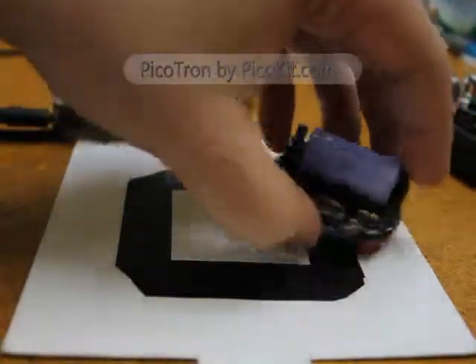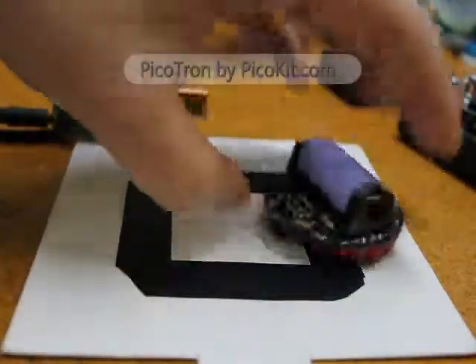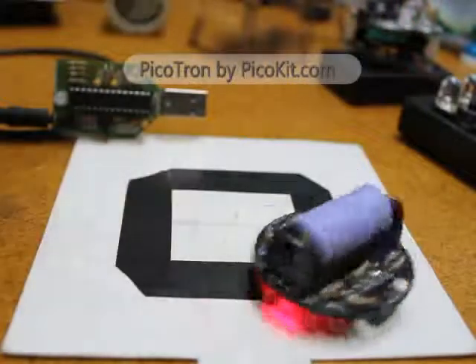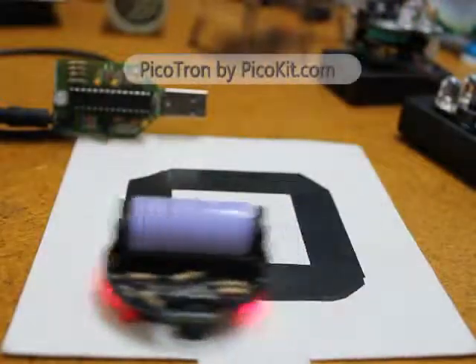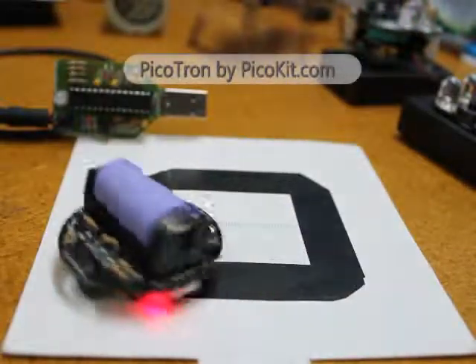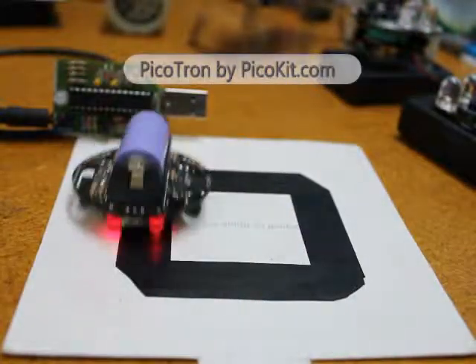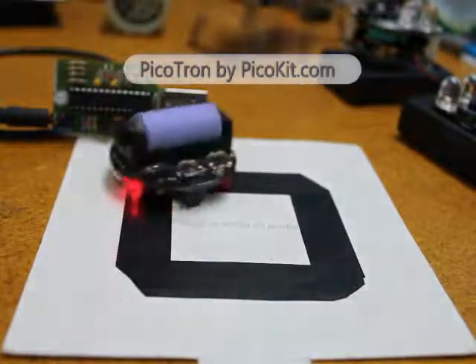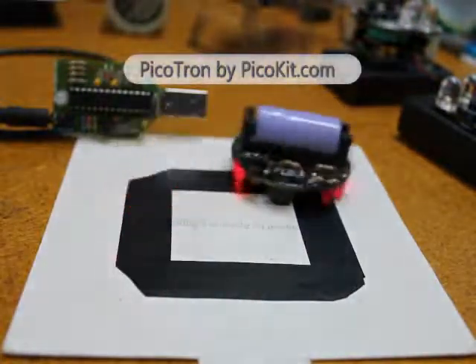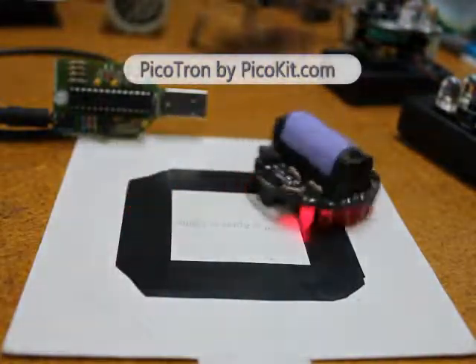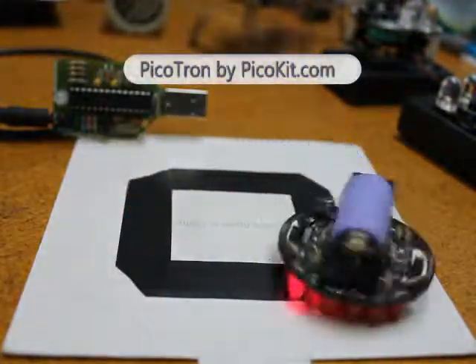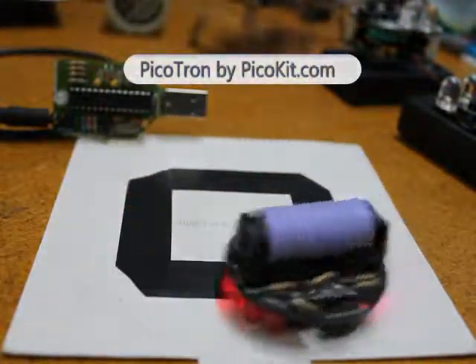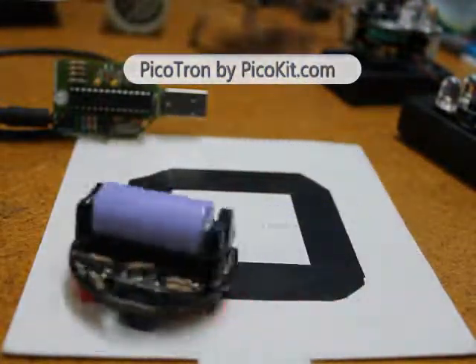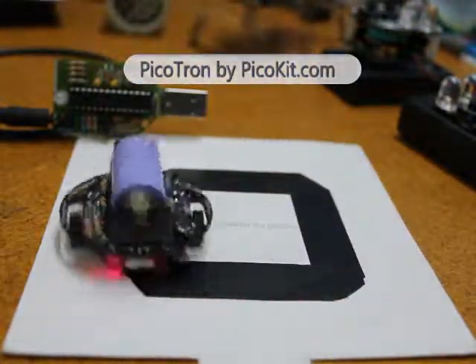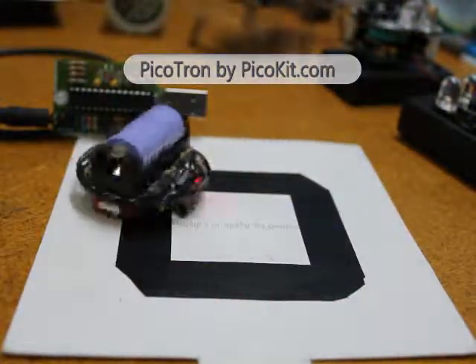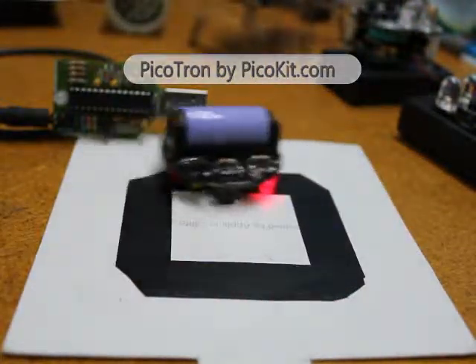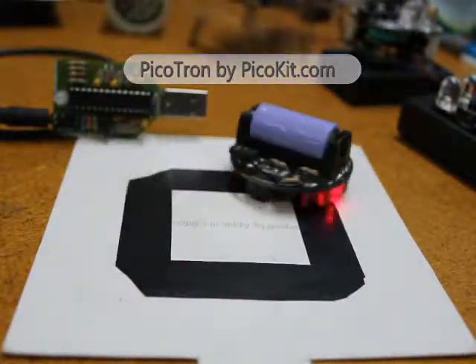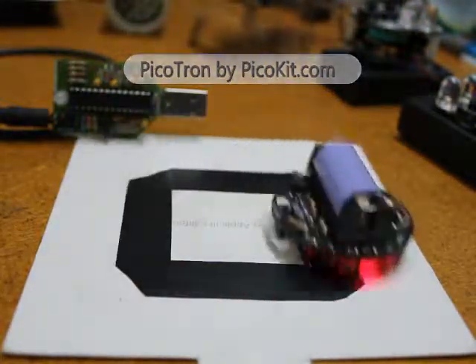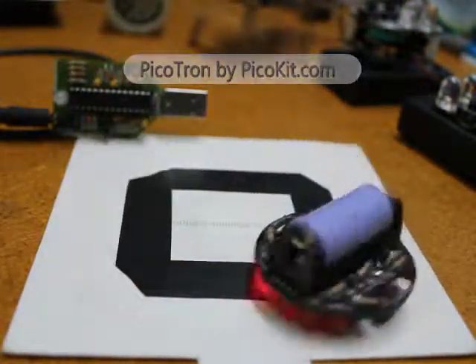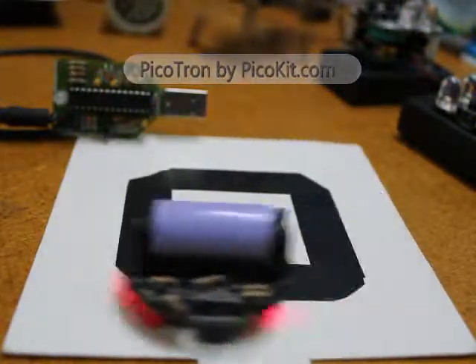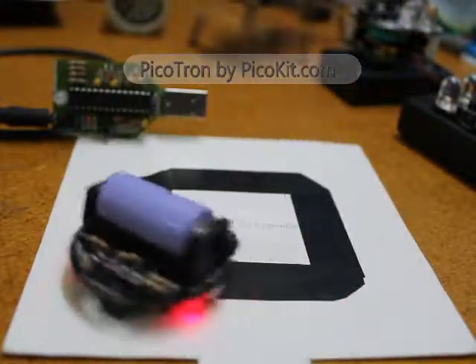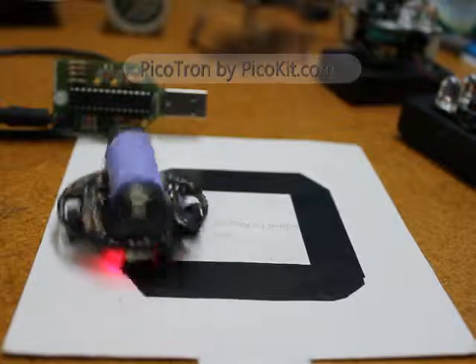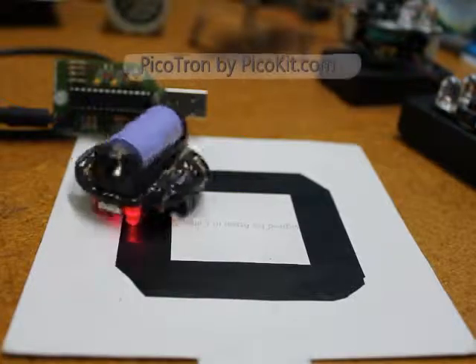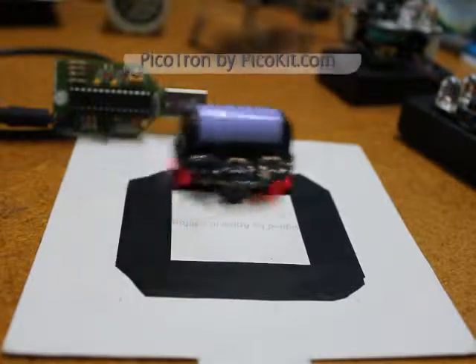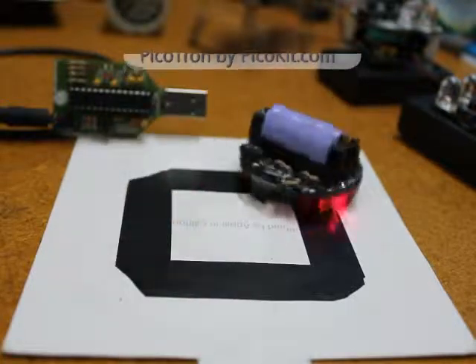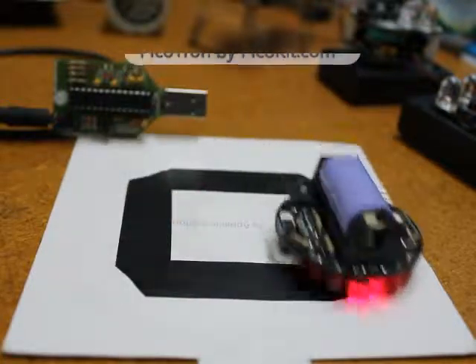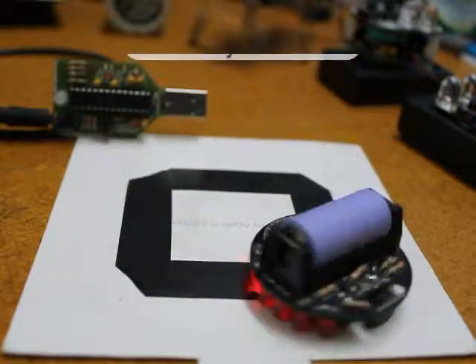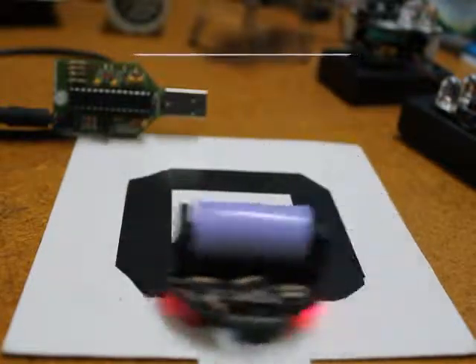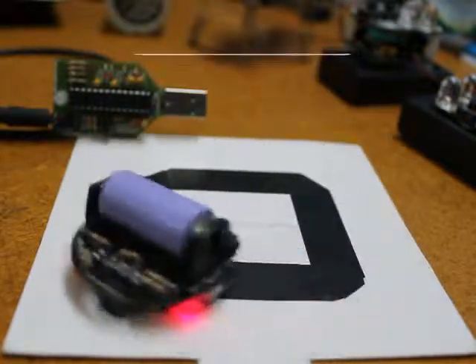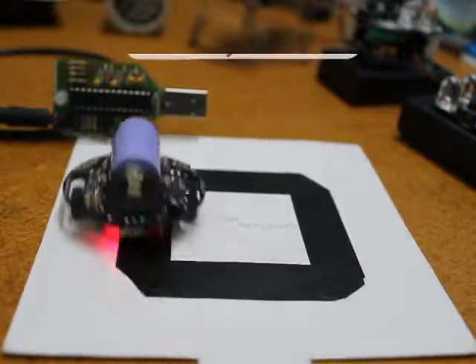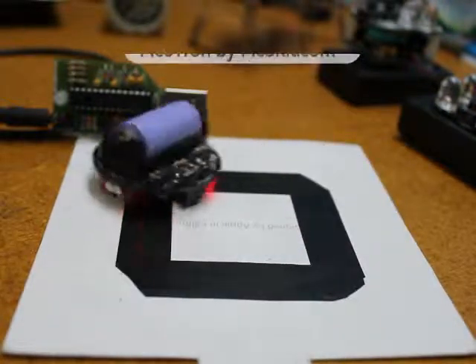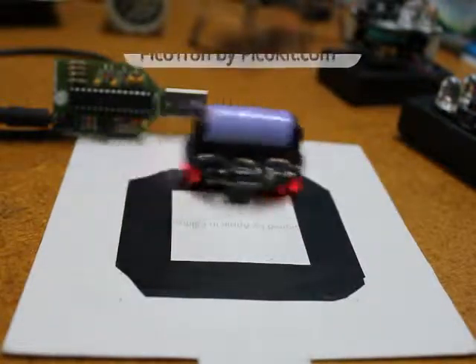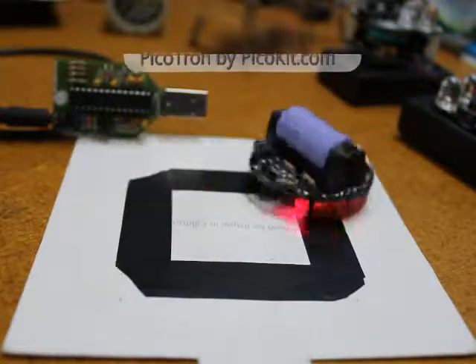The kit comes with all of the components to build the project and can be easily constructed with a soldering iron and solder, and a cutting tool such as a craft knife or a Dremel.